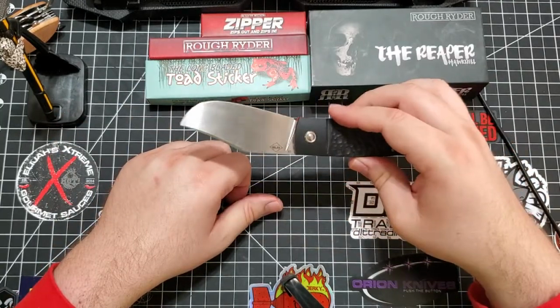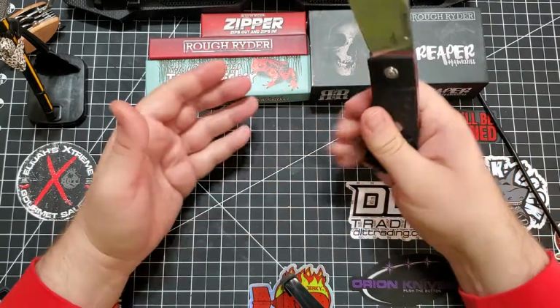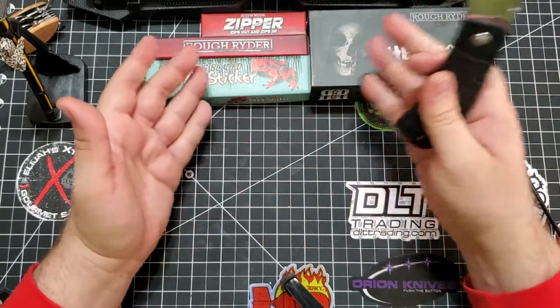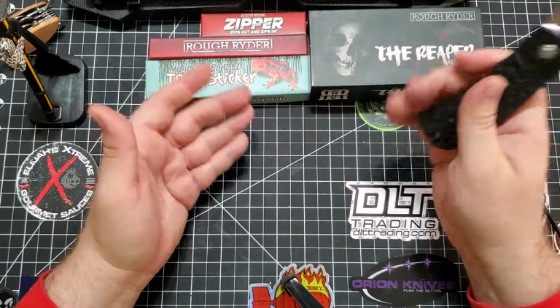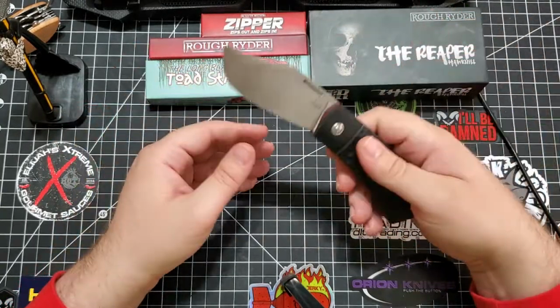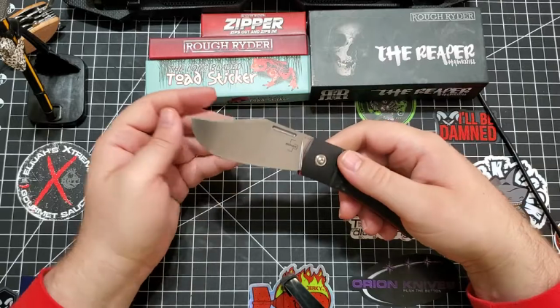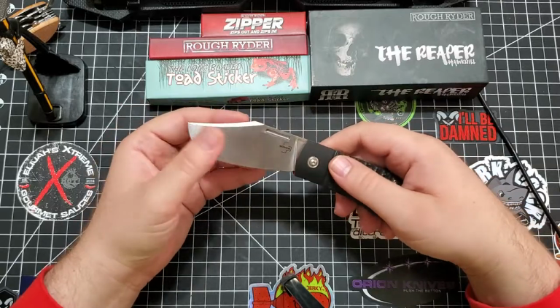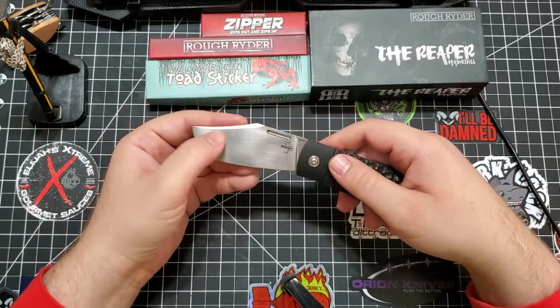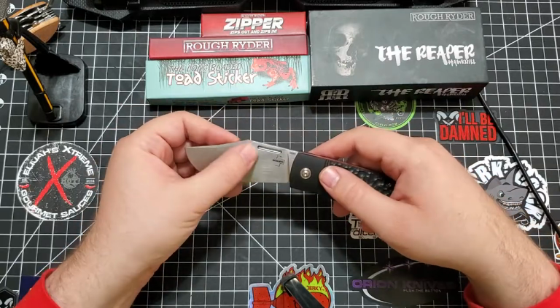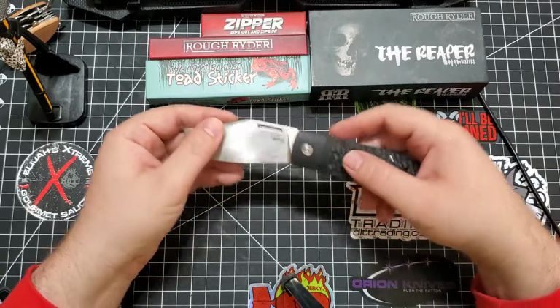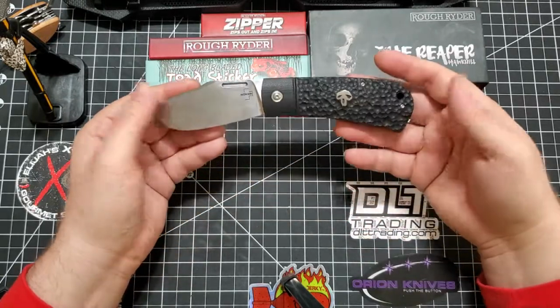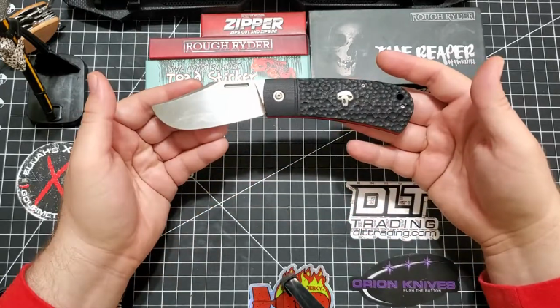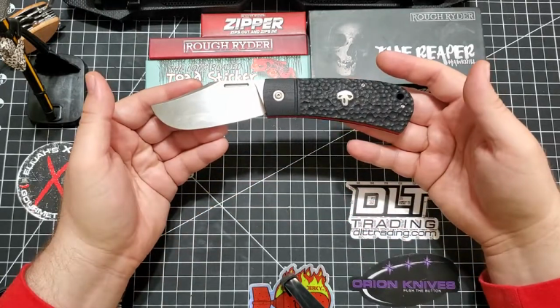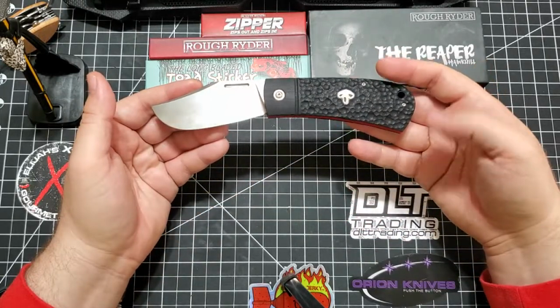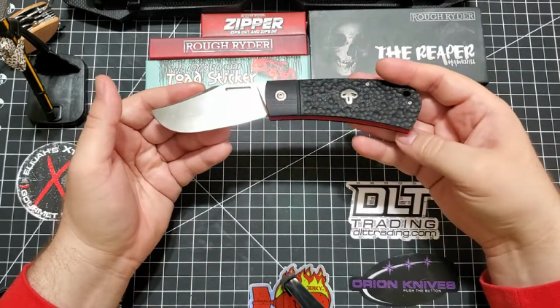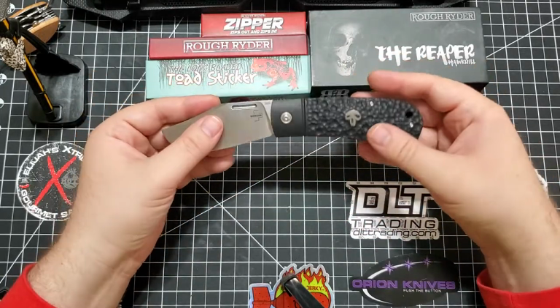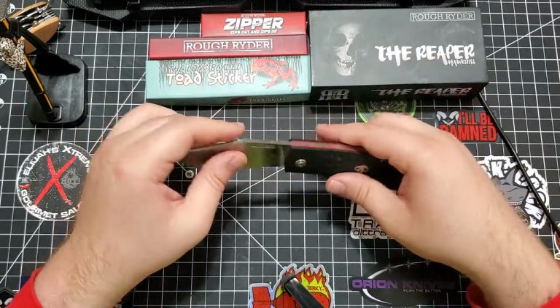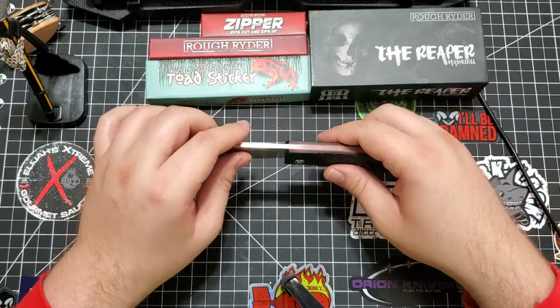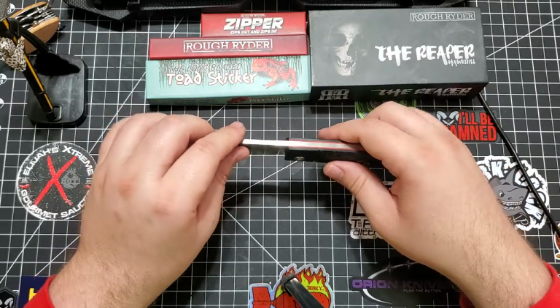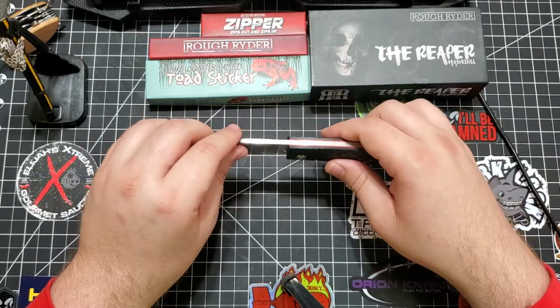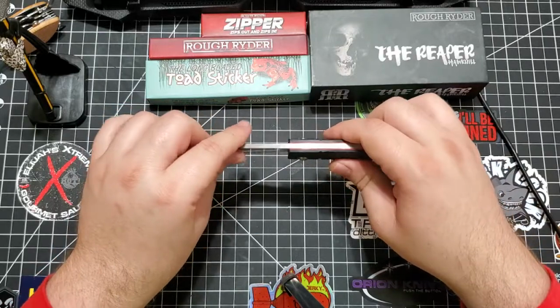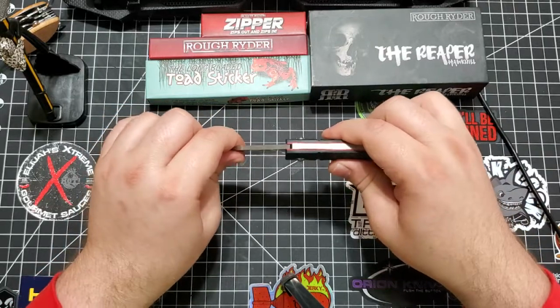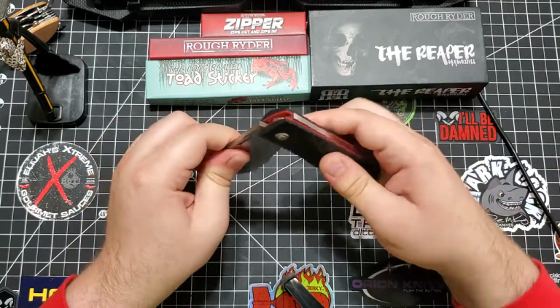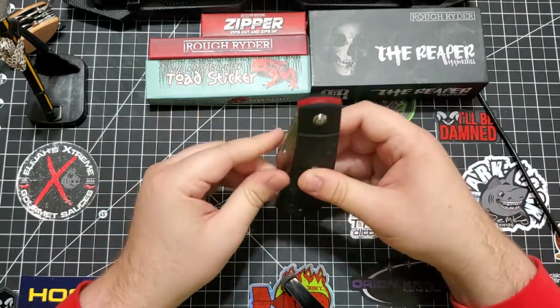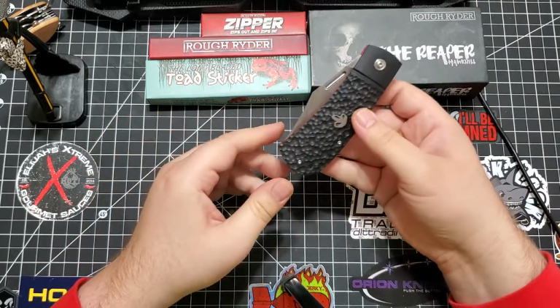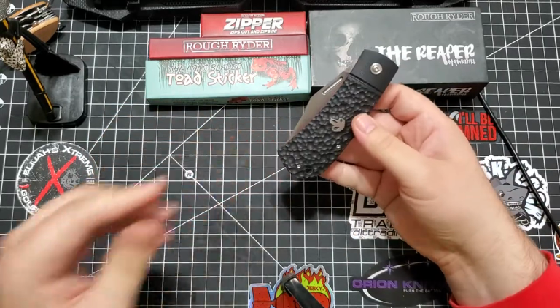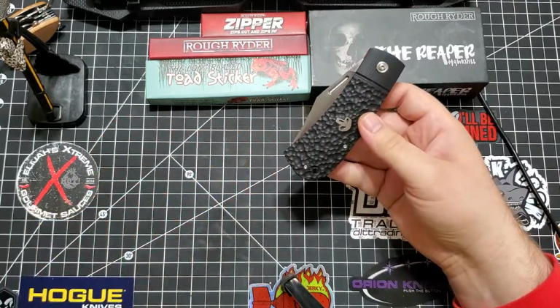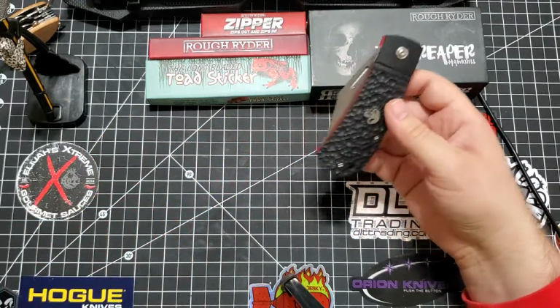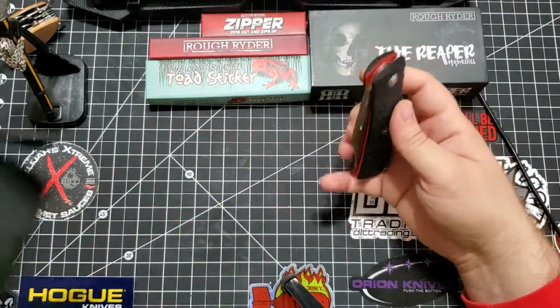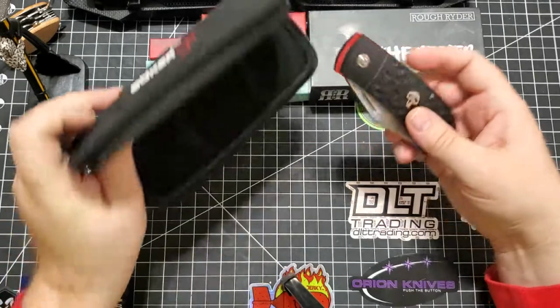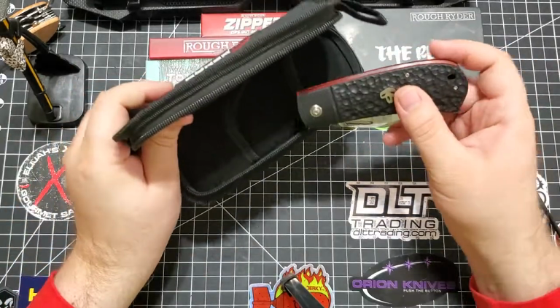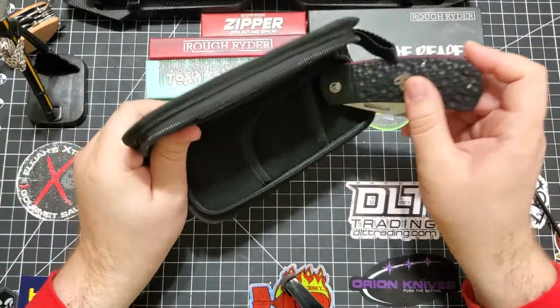This was also in that order and I have to show it off again just because it's awesome. This is like a slip joint right here.